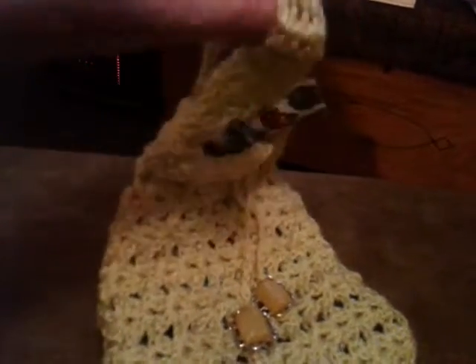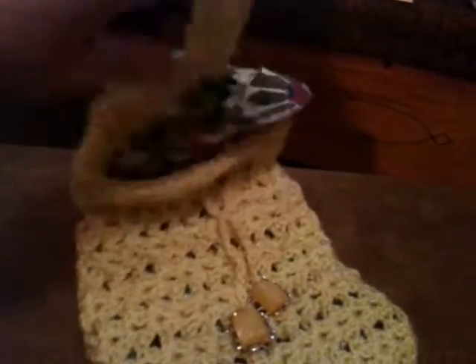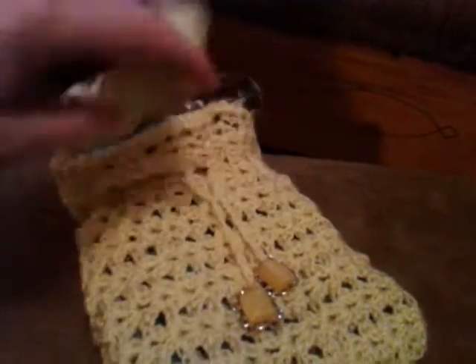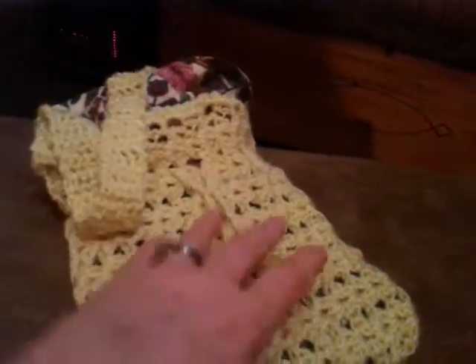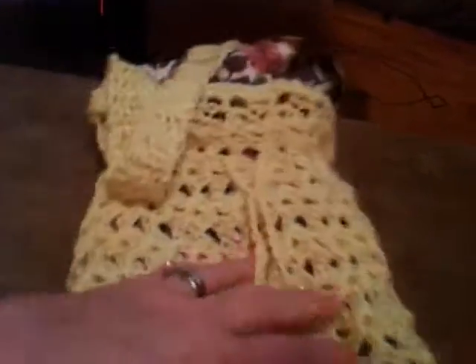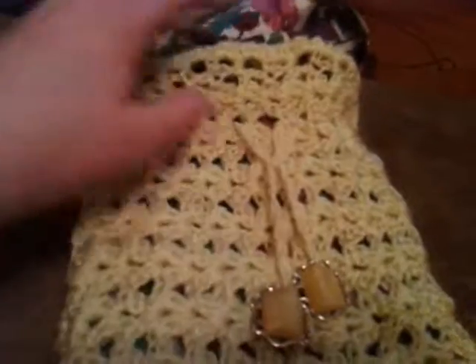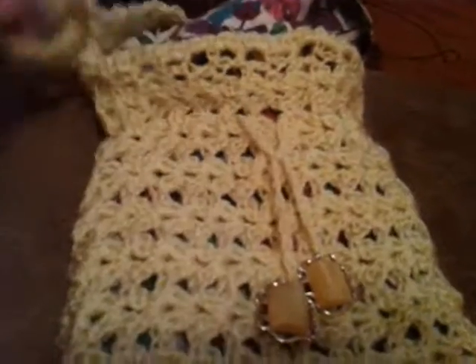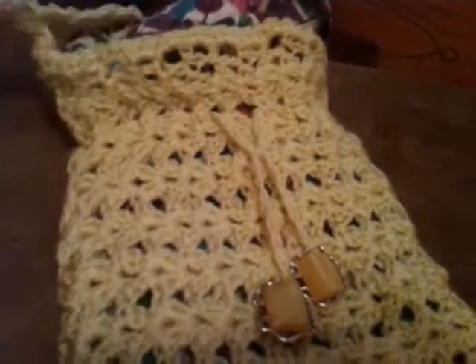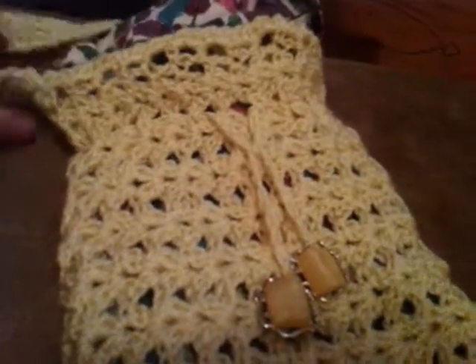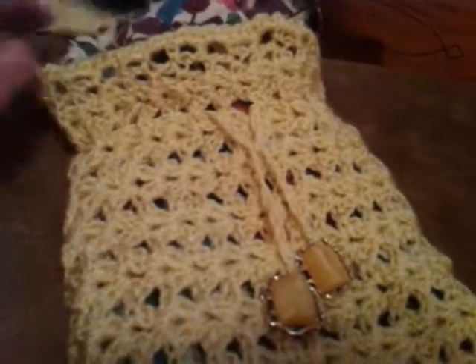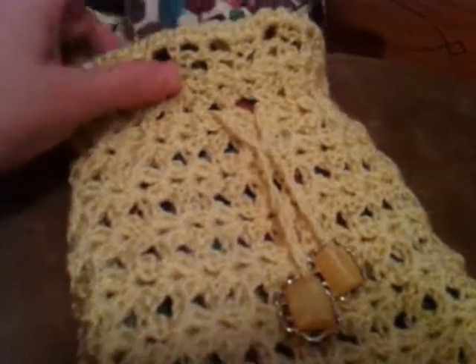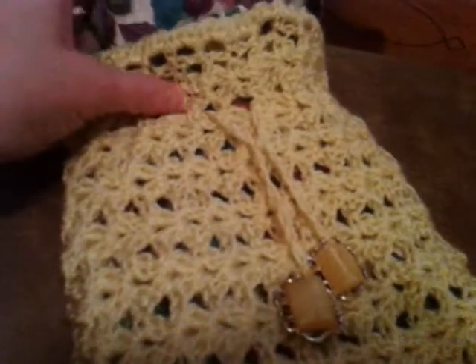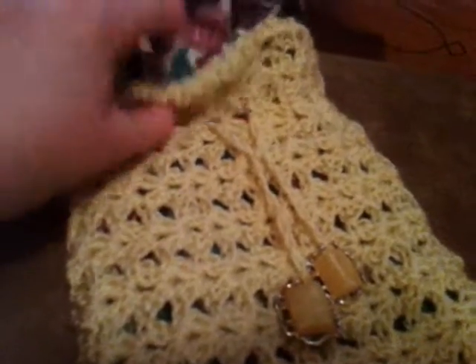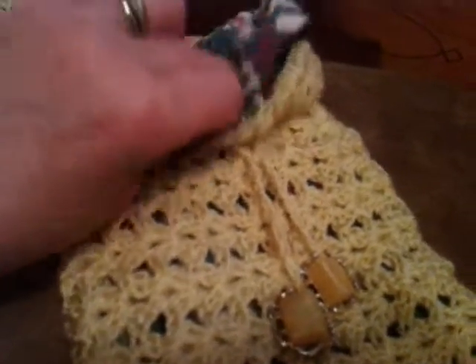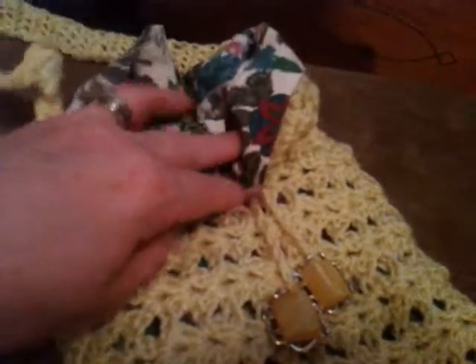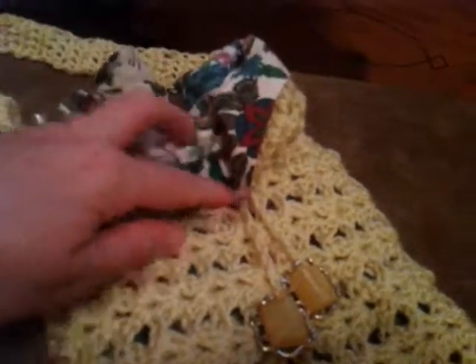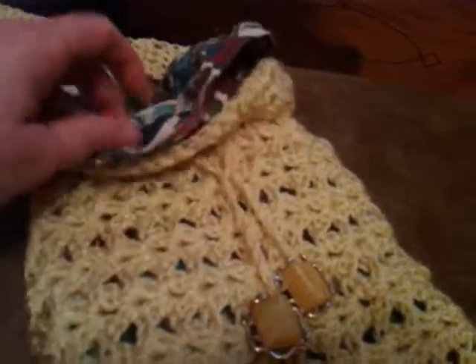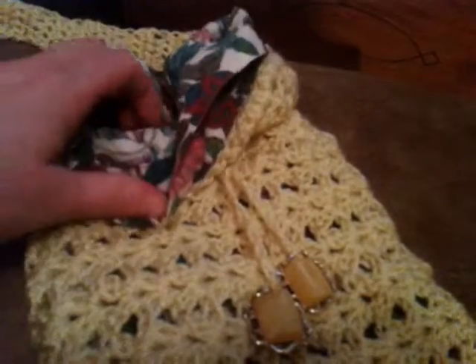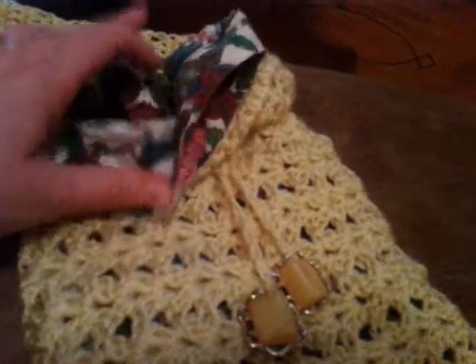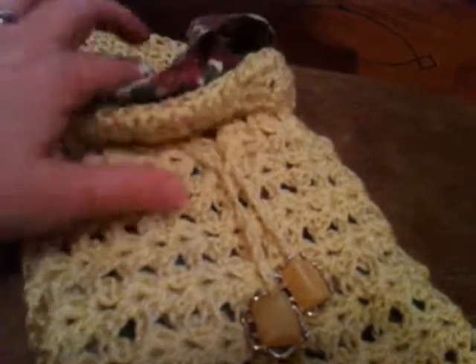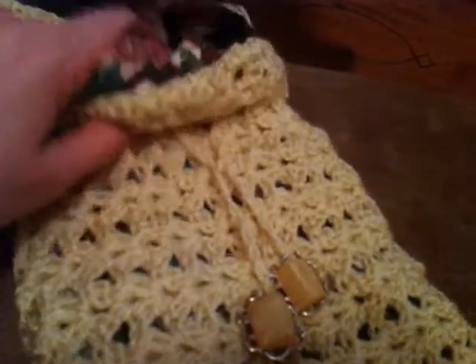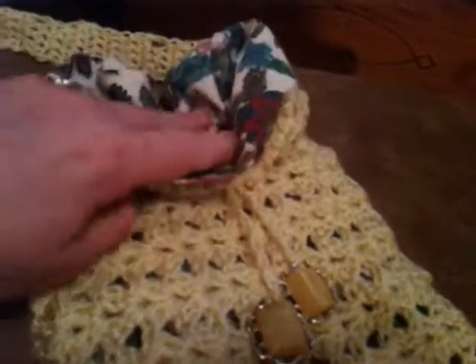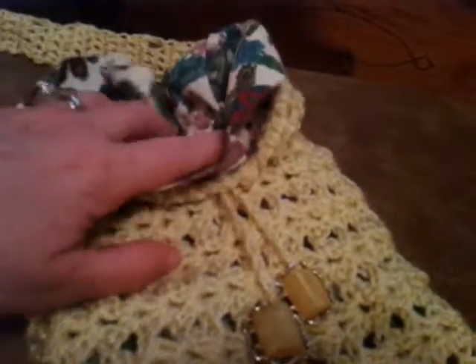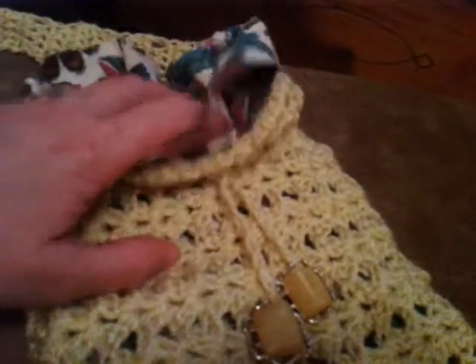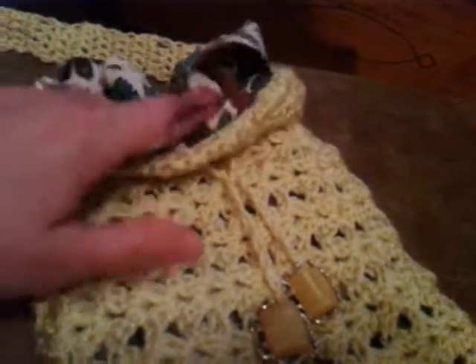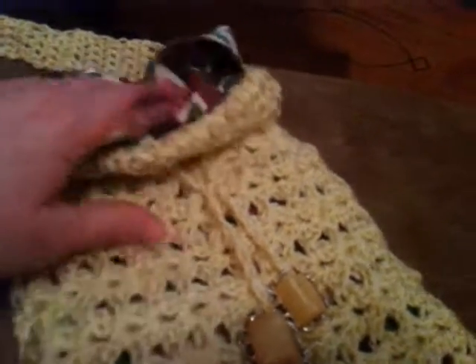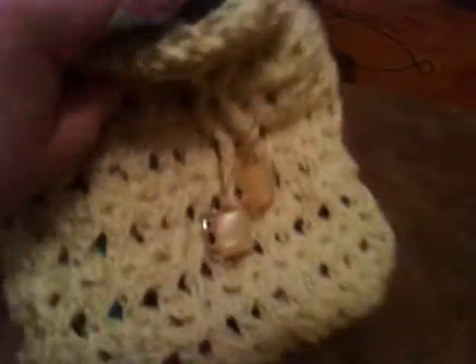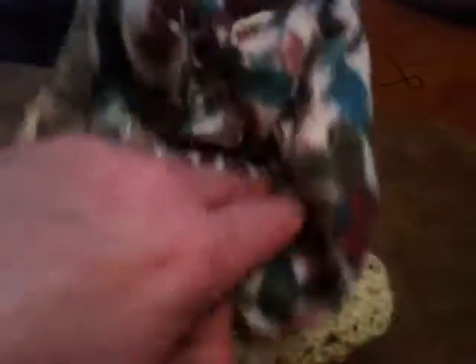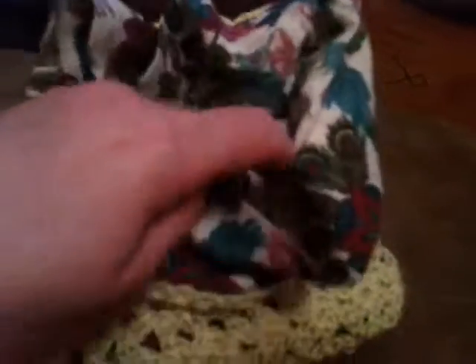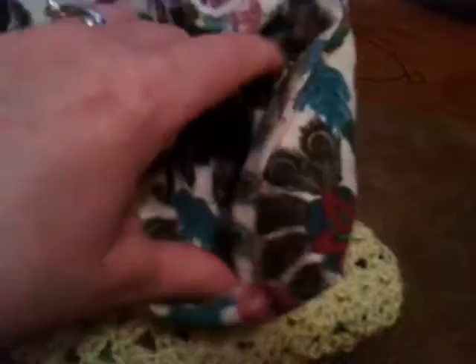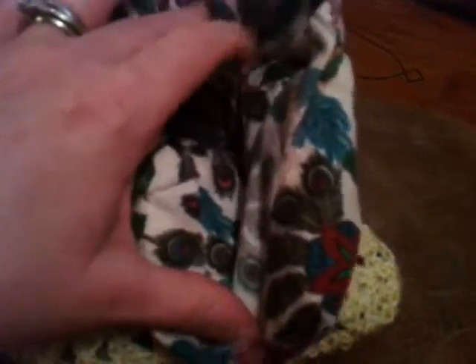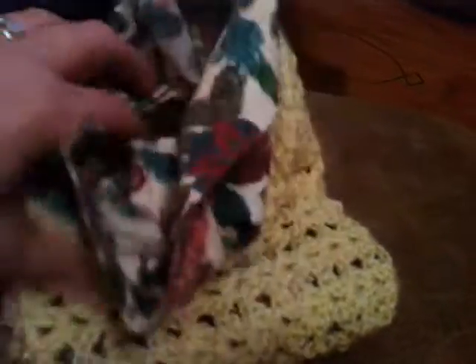A lot of times what I do with these little bags is I just use them to put little craft things in. So while I'm sitting on the couch, I just put my little ball of yarn or needle and thread or whatever I'm working on, and then I have it all right there.